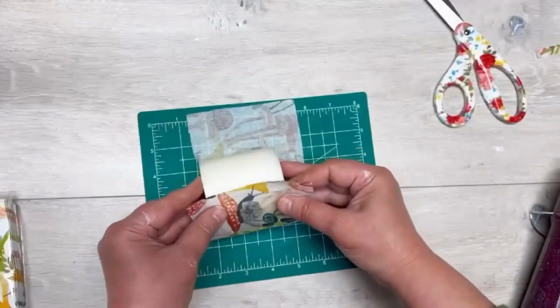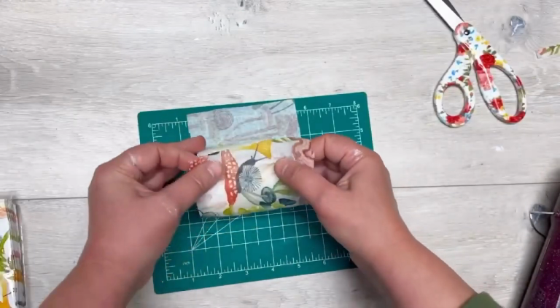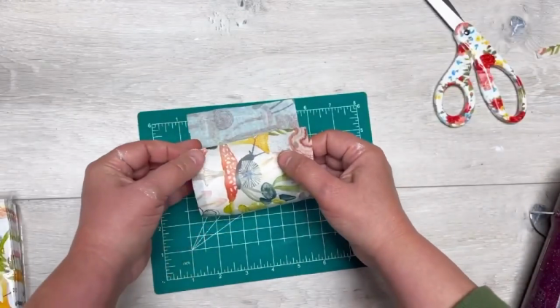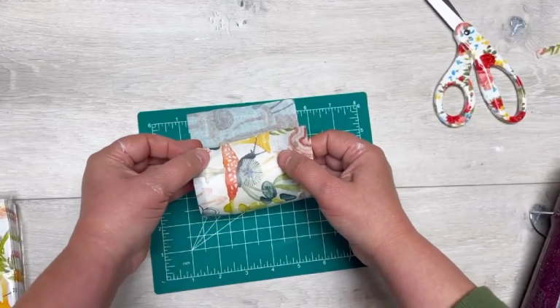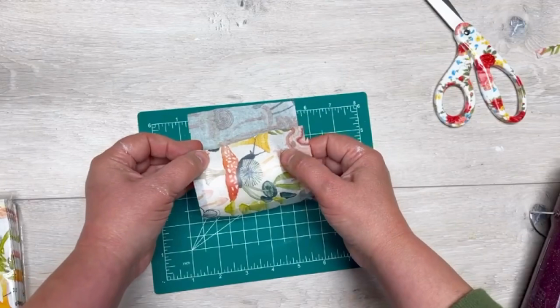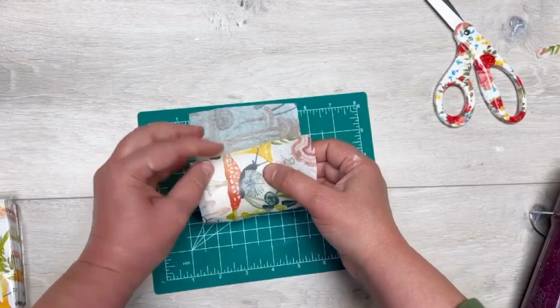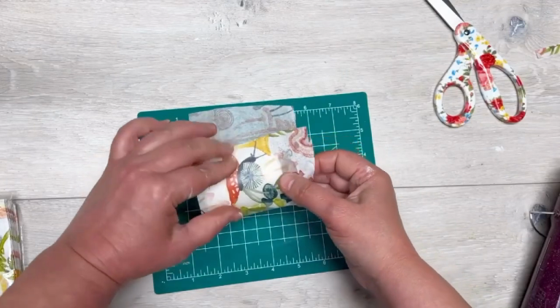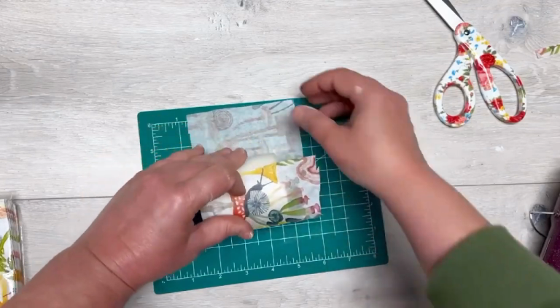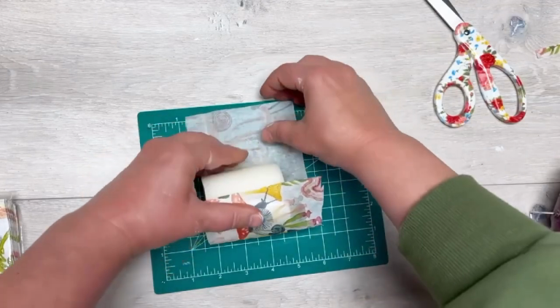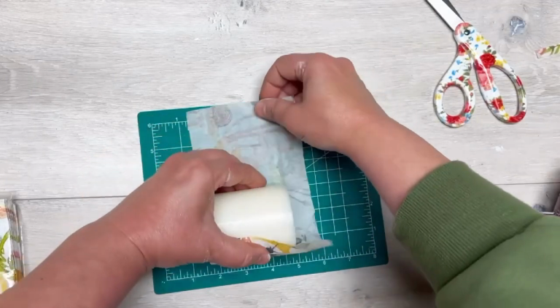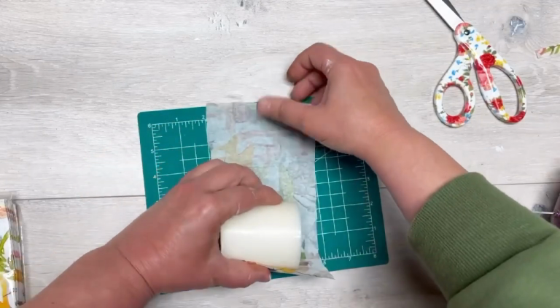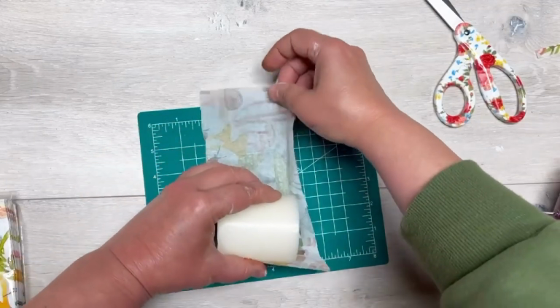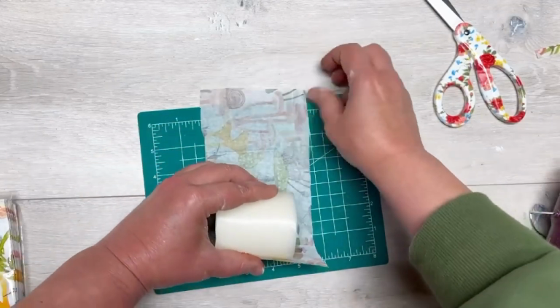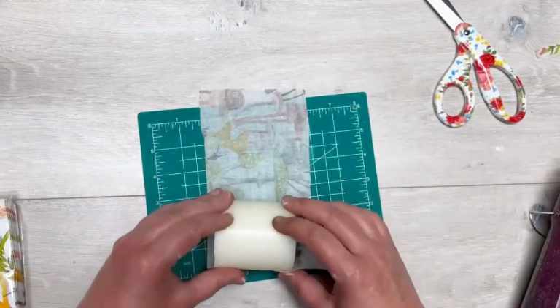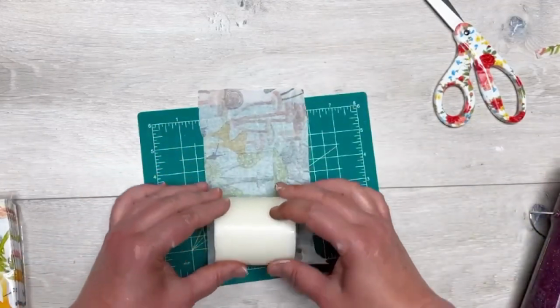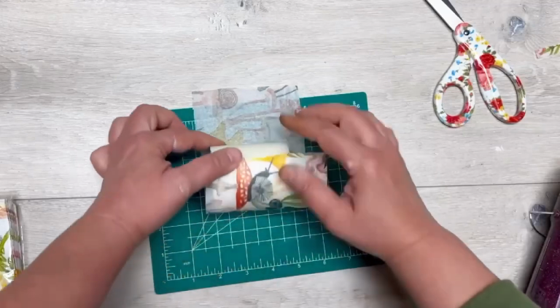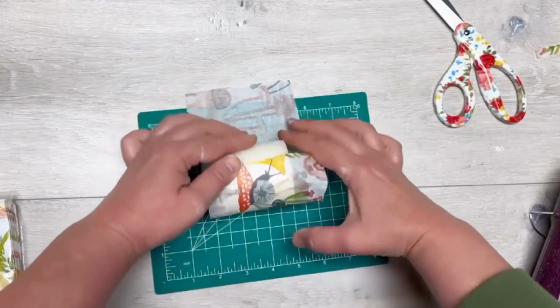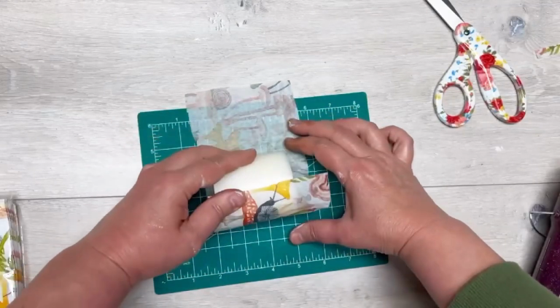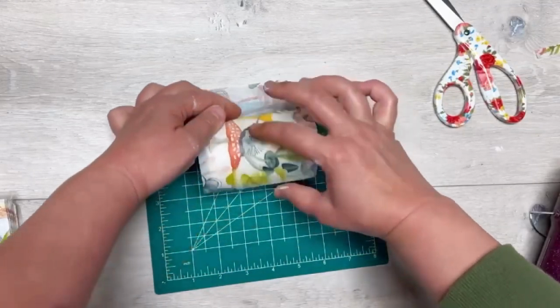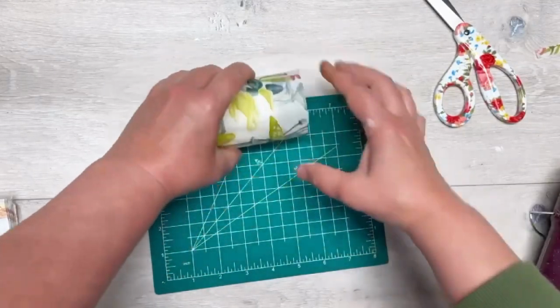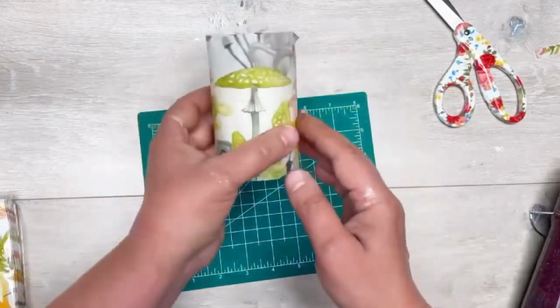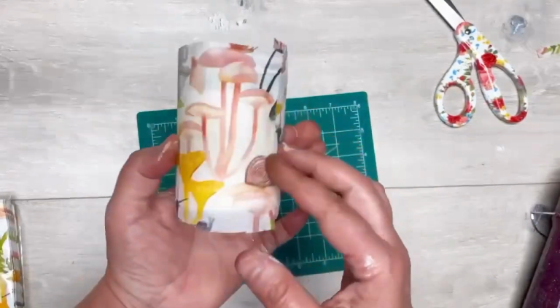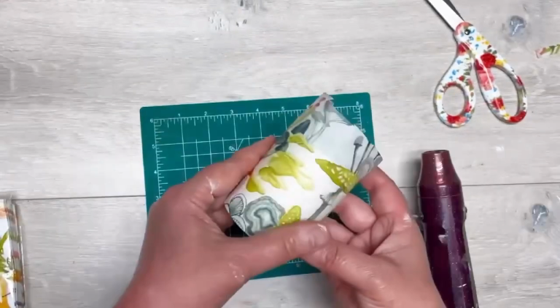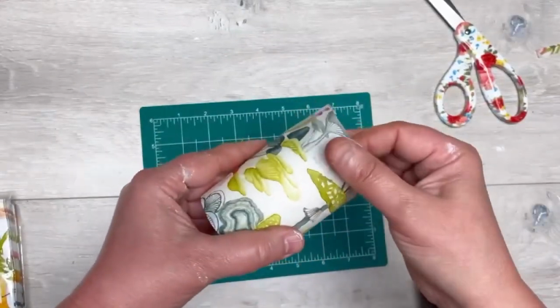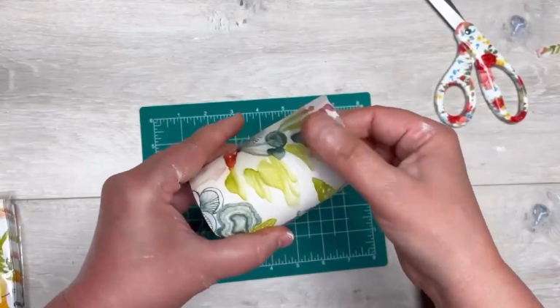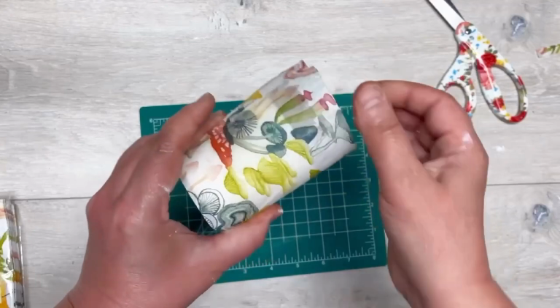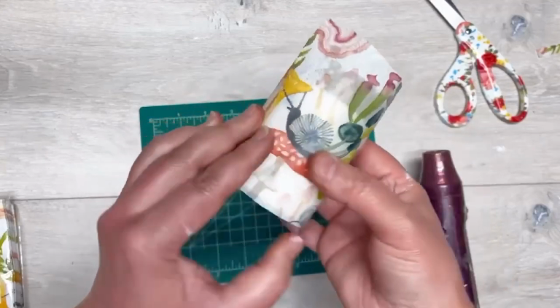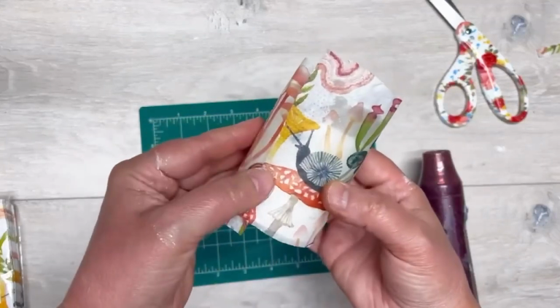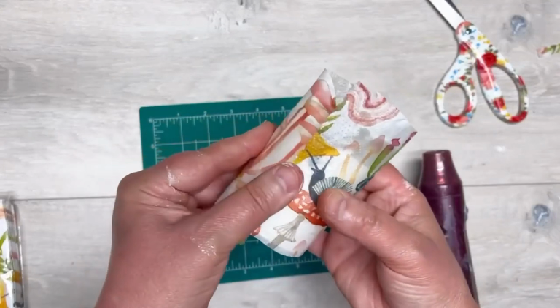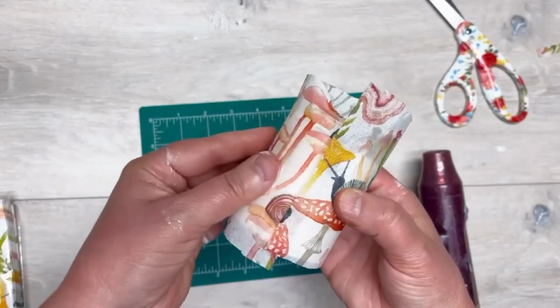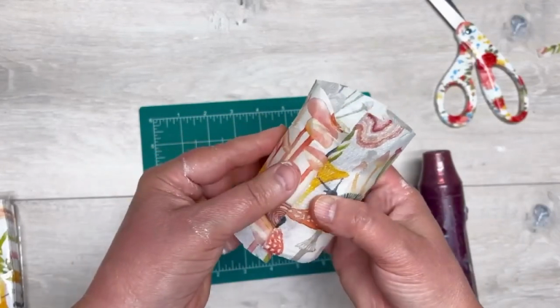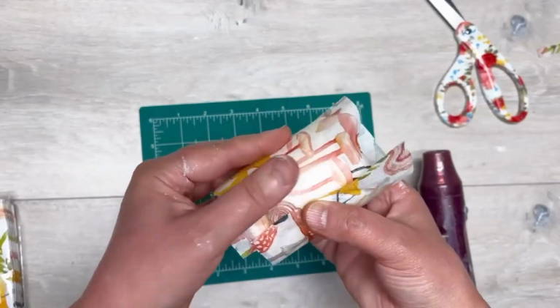We make sure that it's nice and straight and we wrap it around, and we try to get out as many of the wrinkles as possible. But you're not going to get all of them — it's okay, it's a candle, don't get crazy.